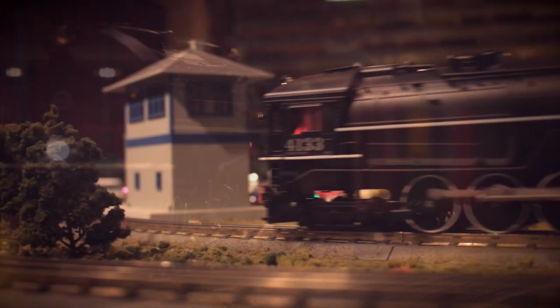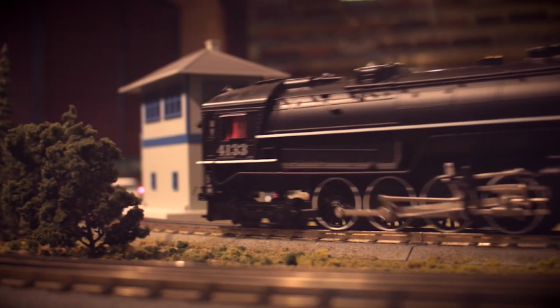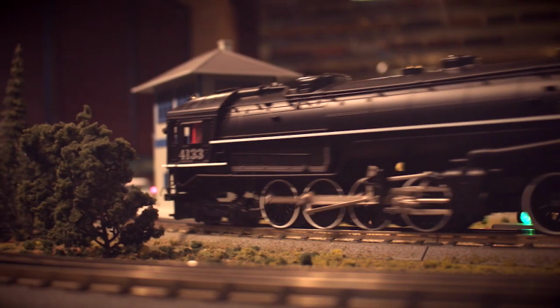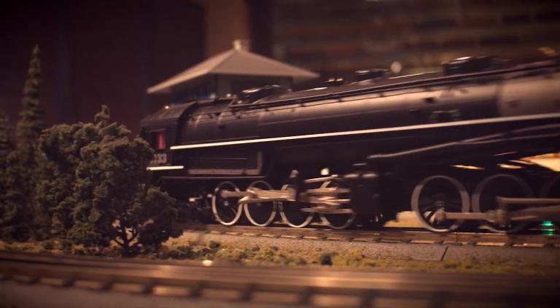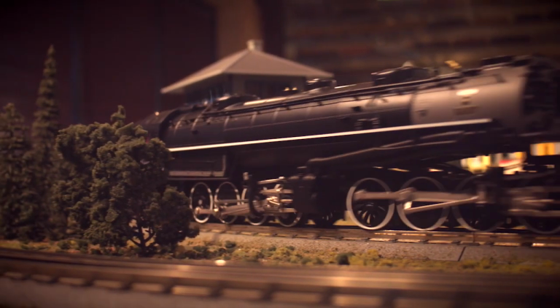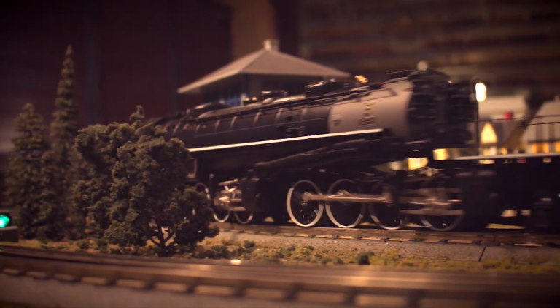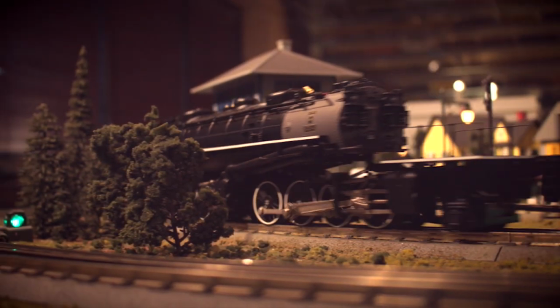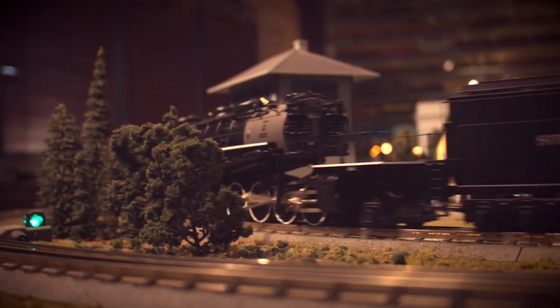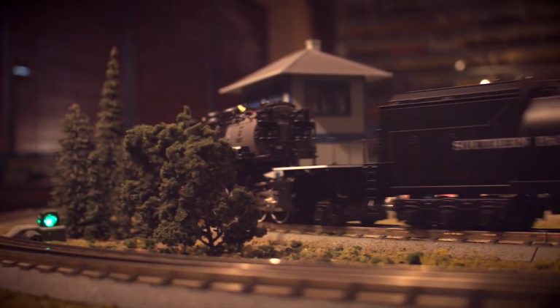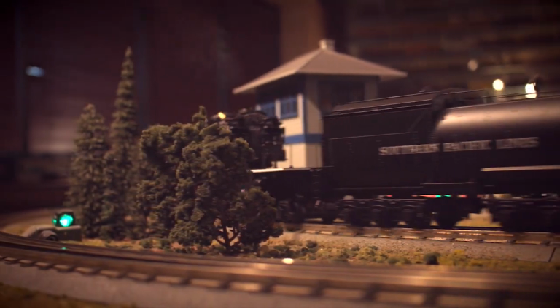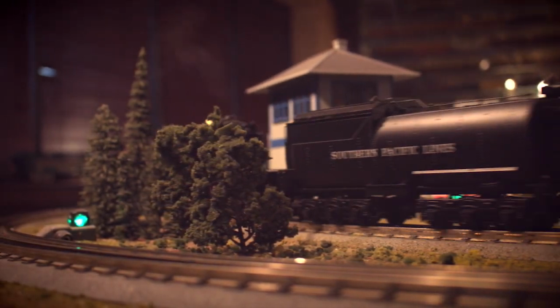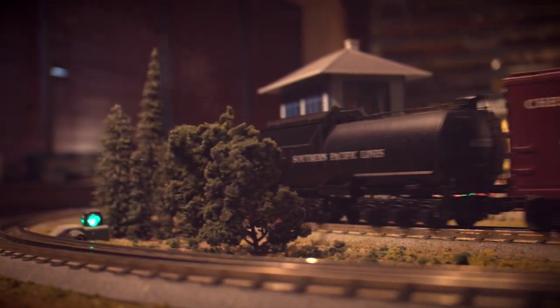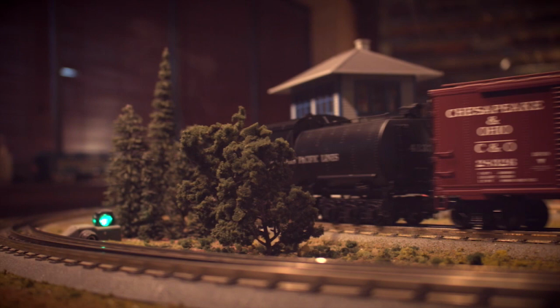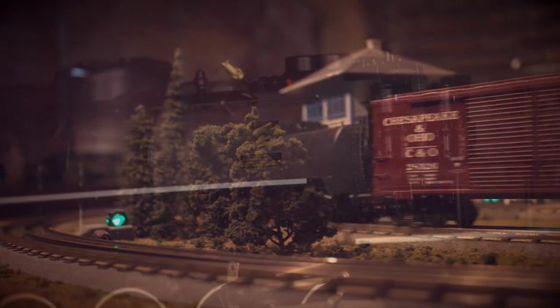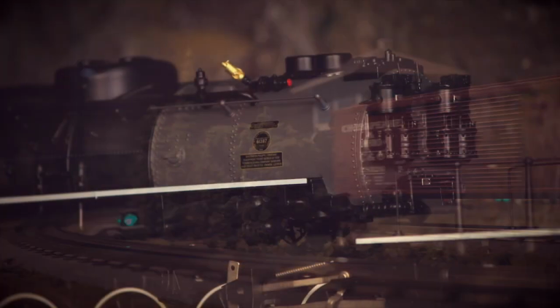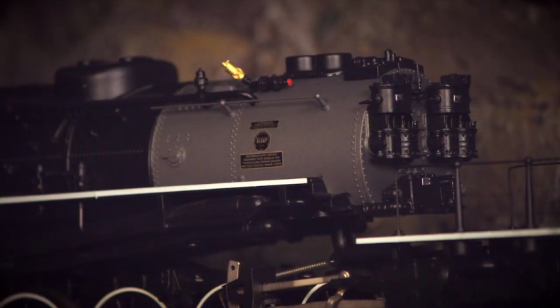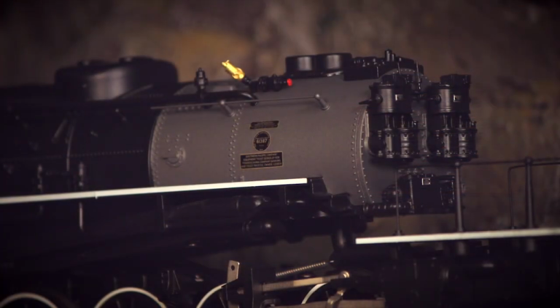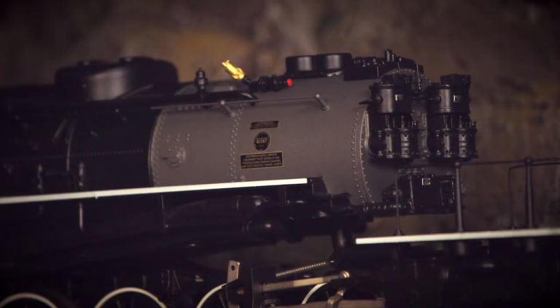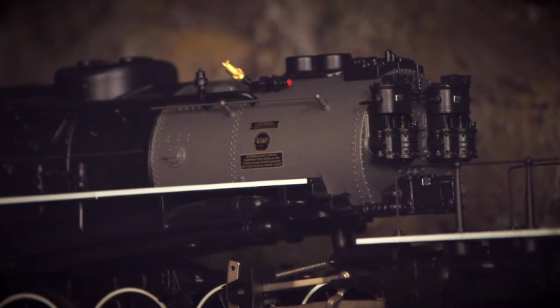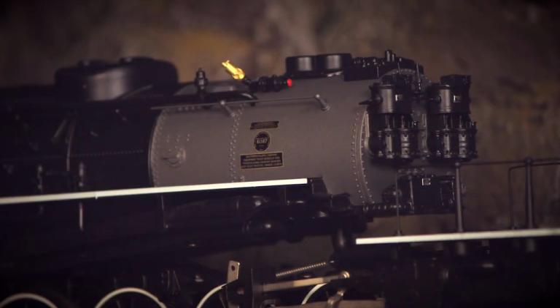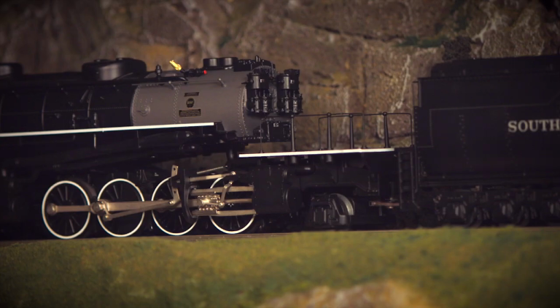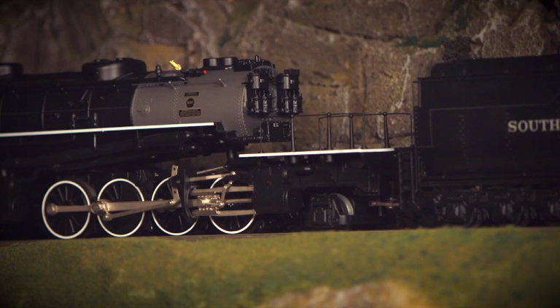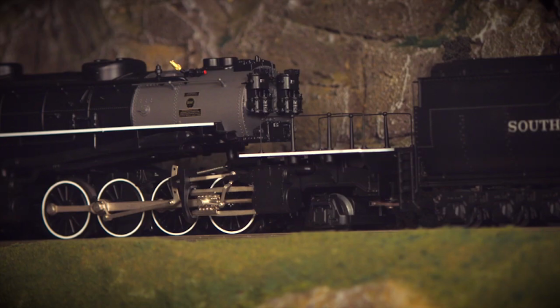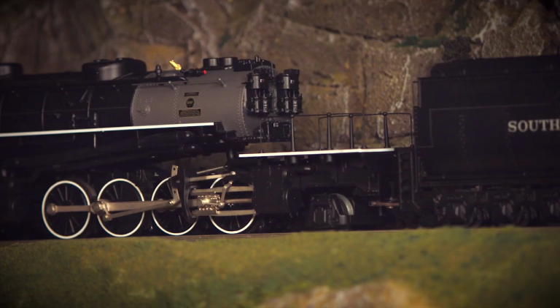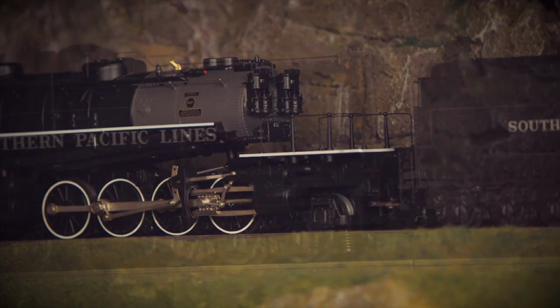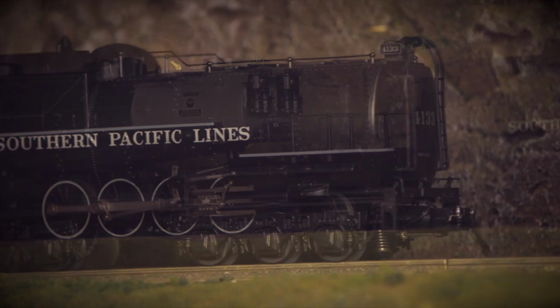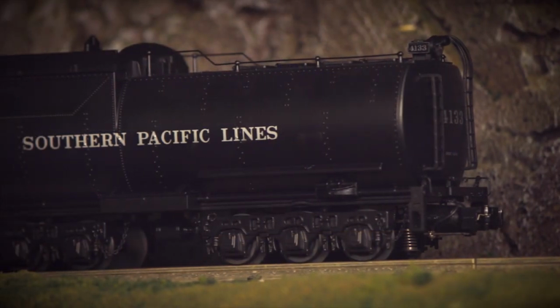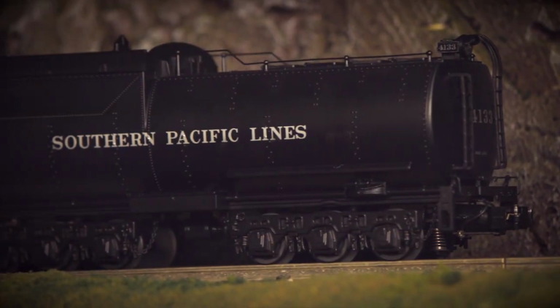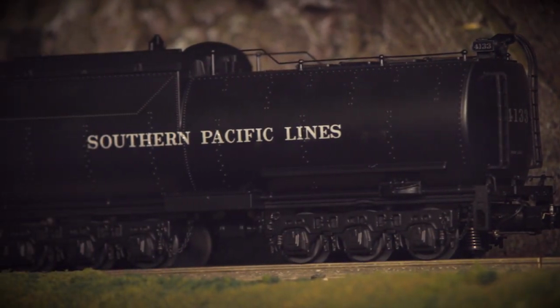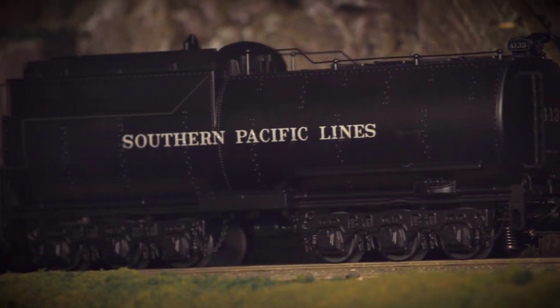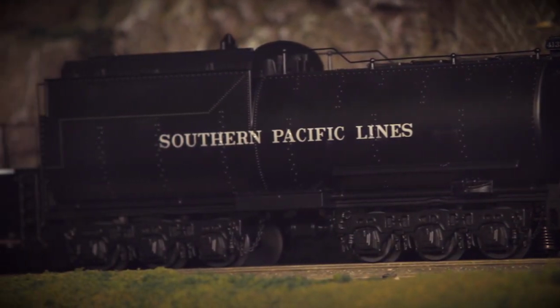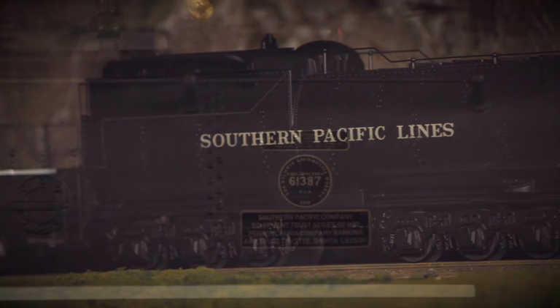New to the 2017 release are several never-before-seen features, including legible builder's plates, painted back head gauges, a cab interior light, tender truck safety chain, and additional boiler details.